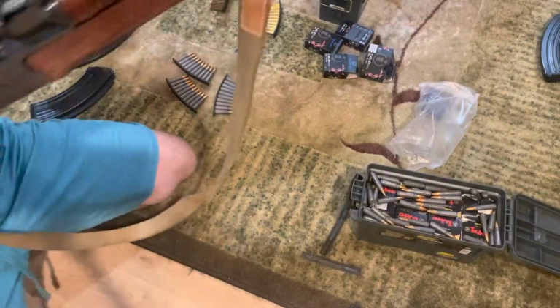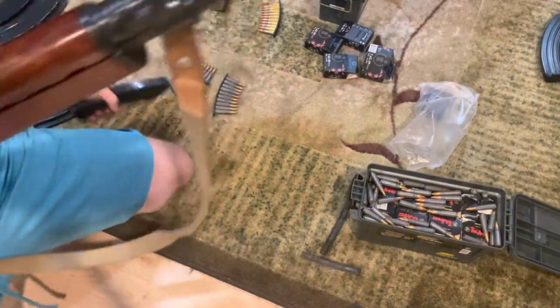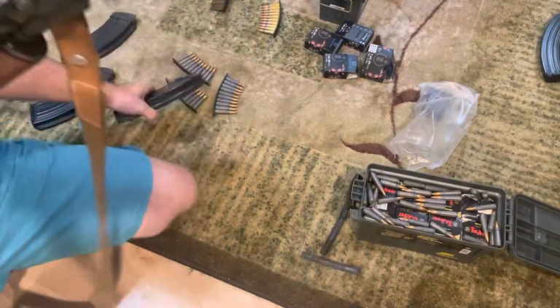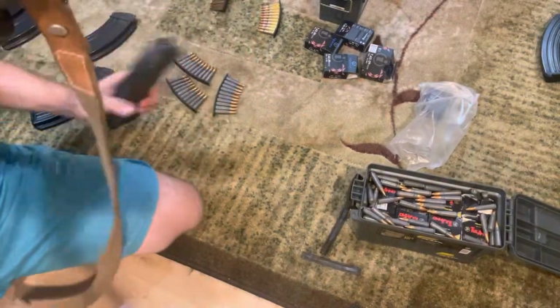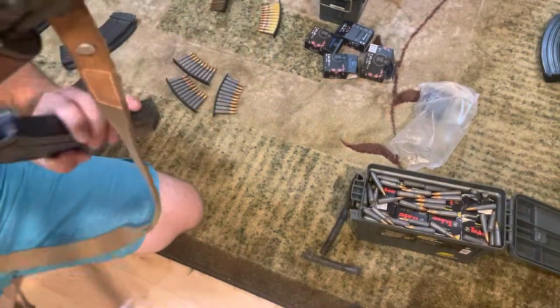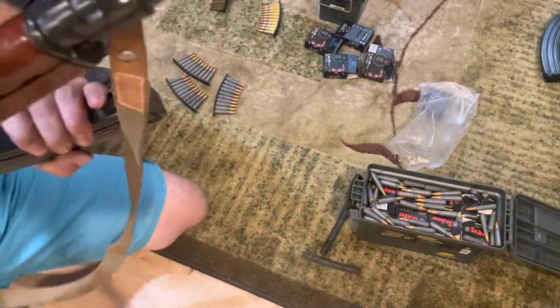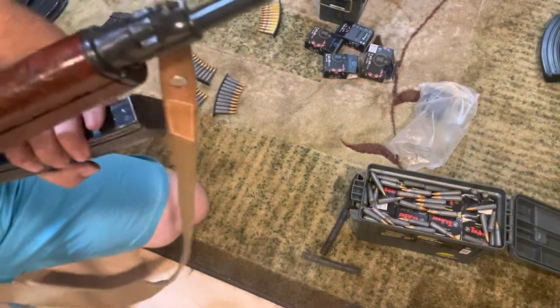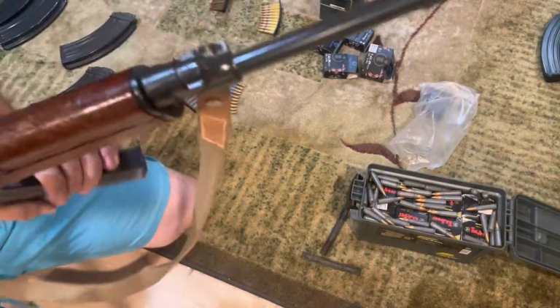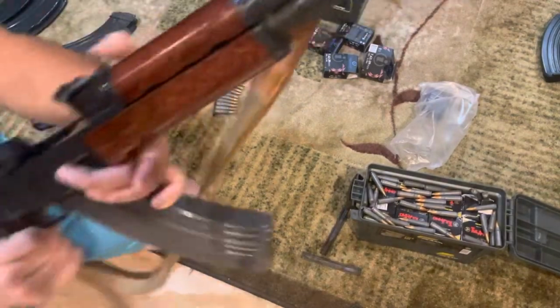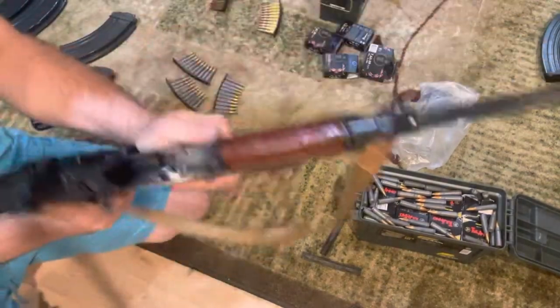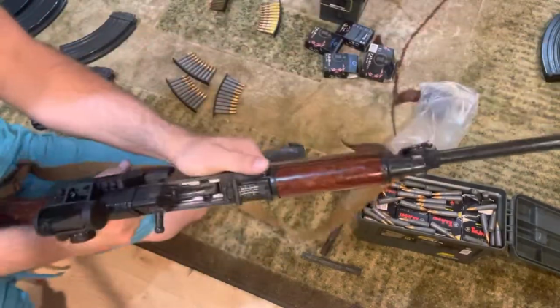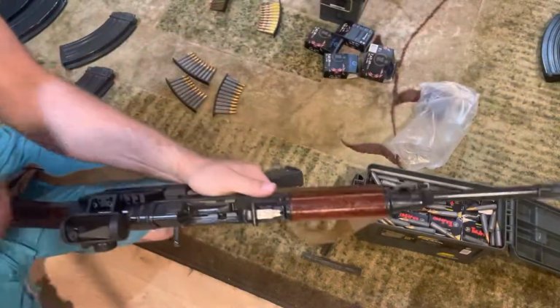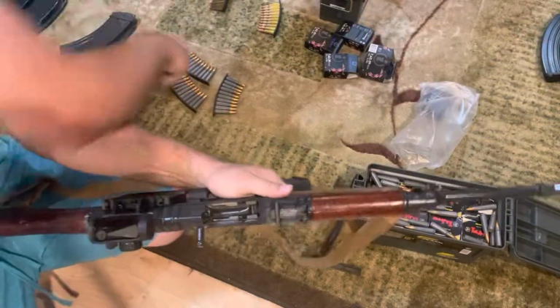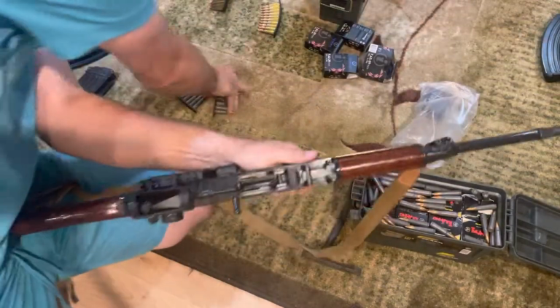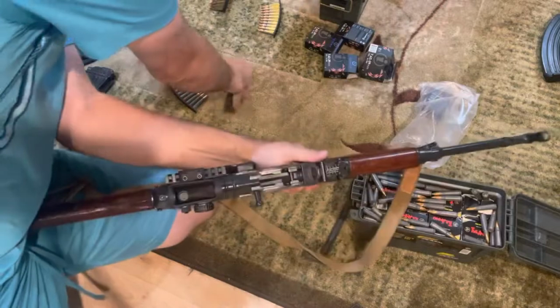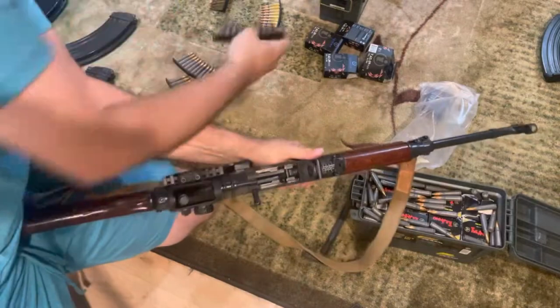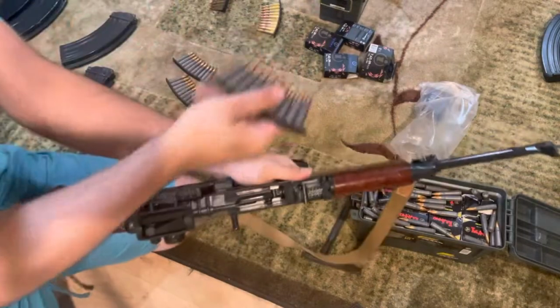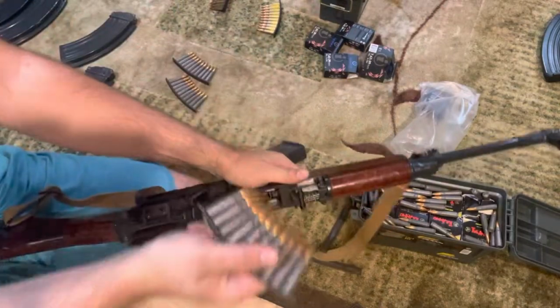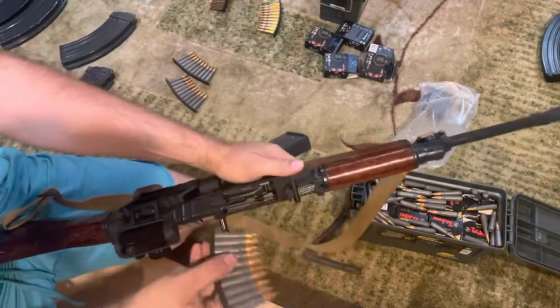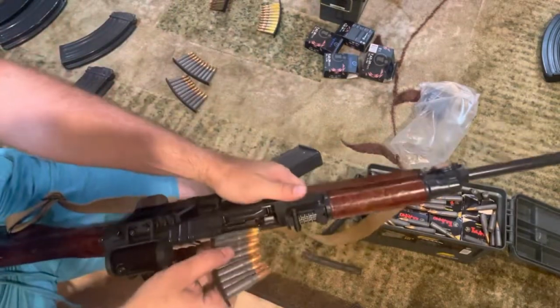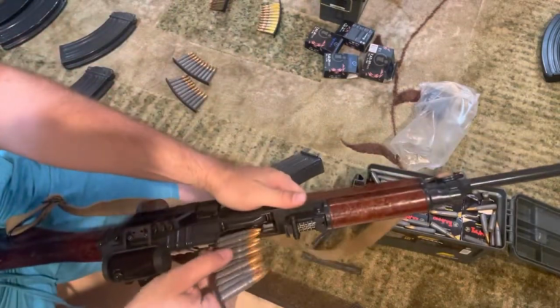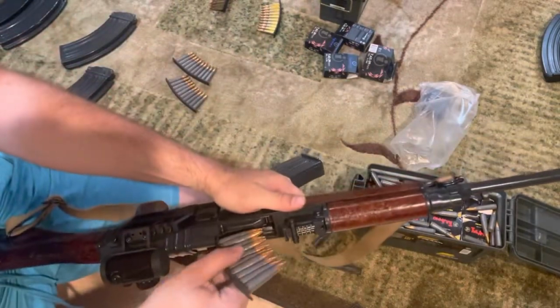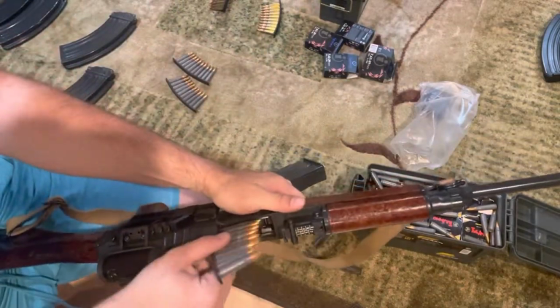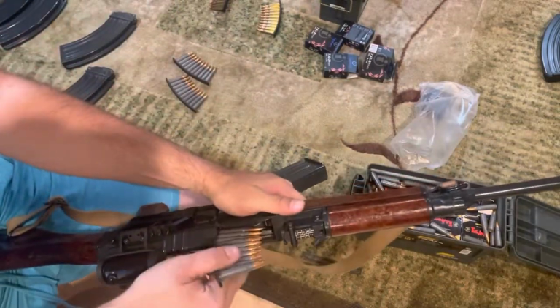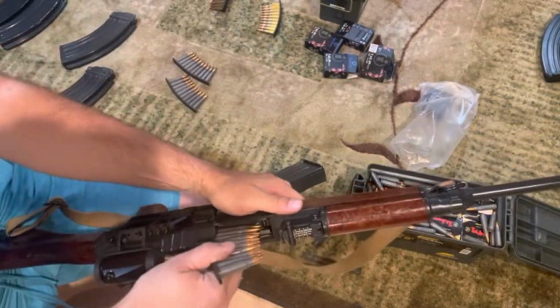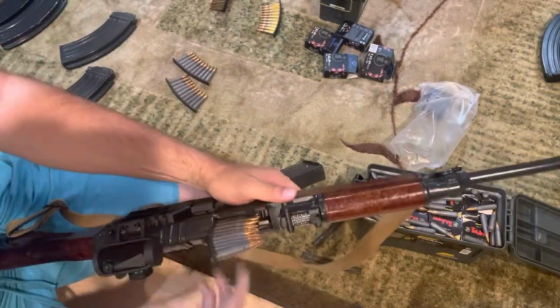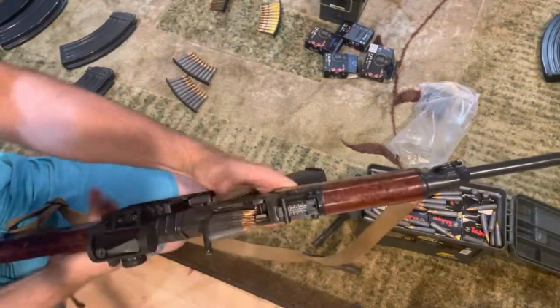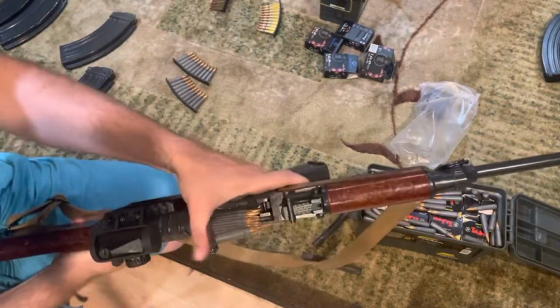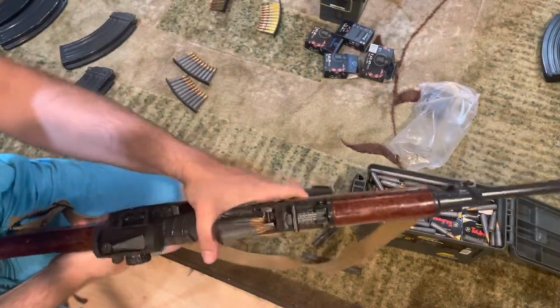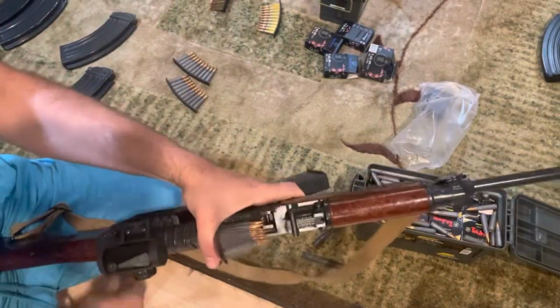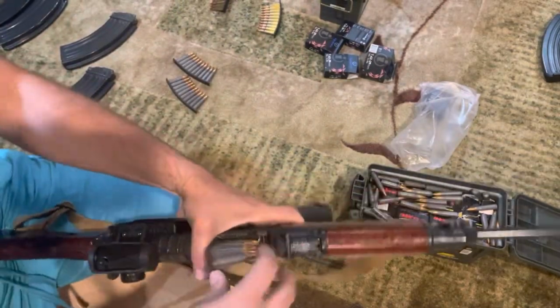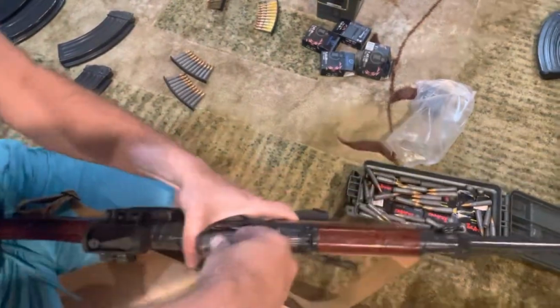I'll do it again with another magazine using some steel rounds, just to demonstrate that the case material doesn't make a difference.